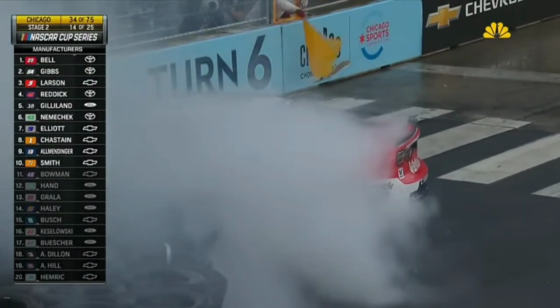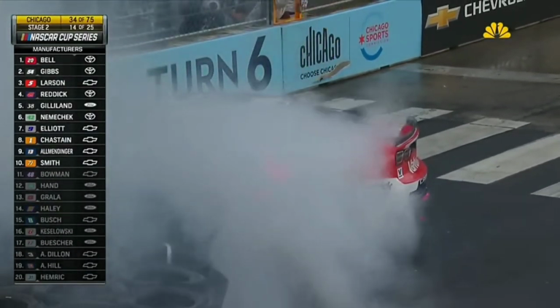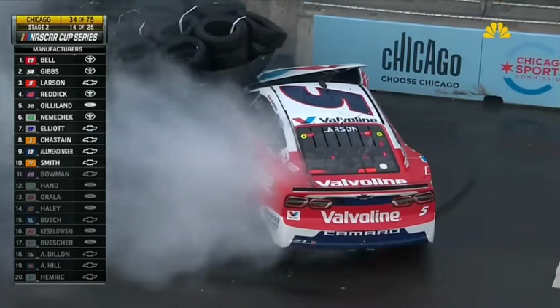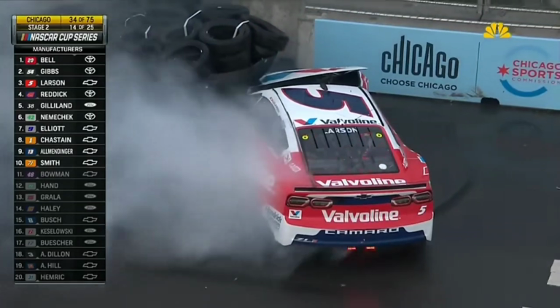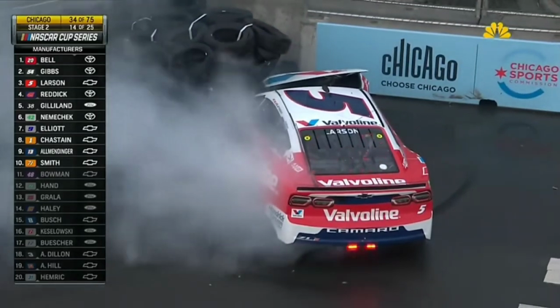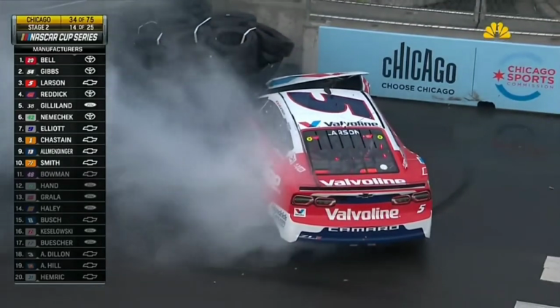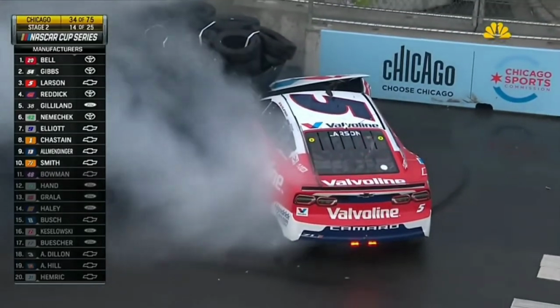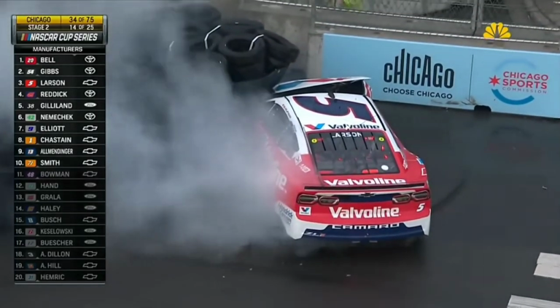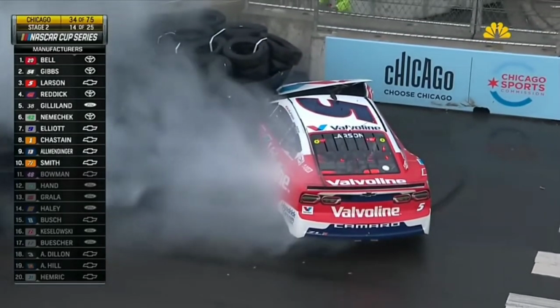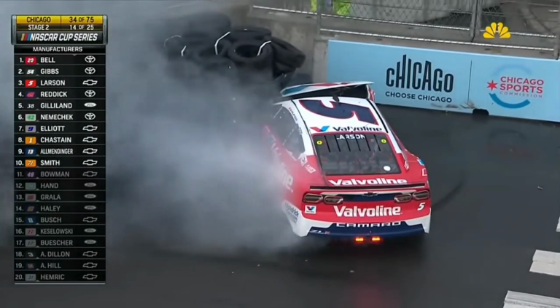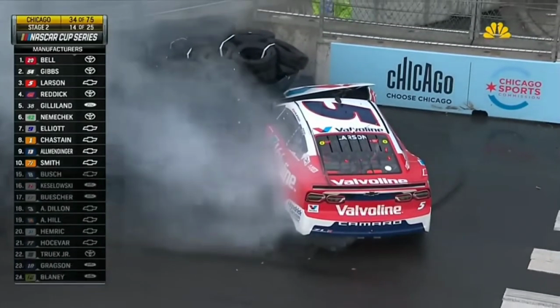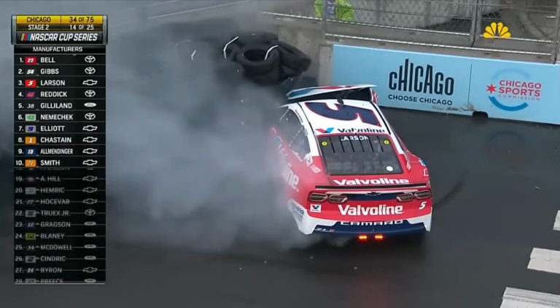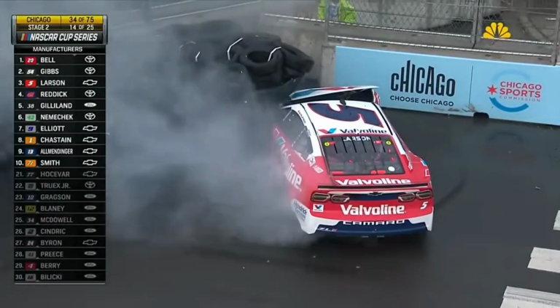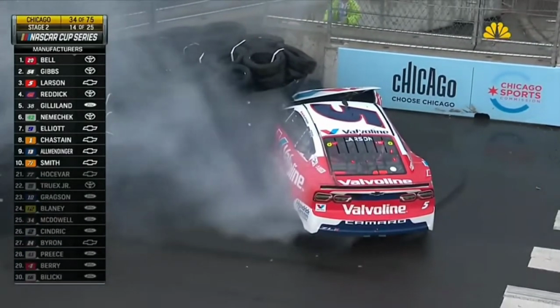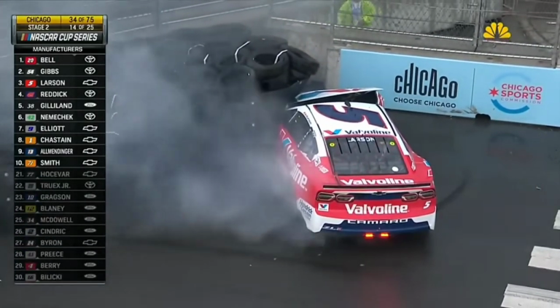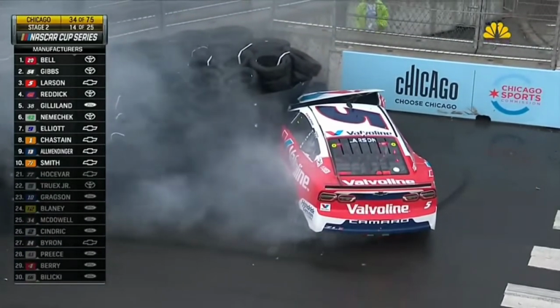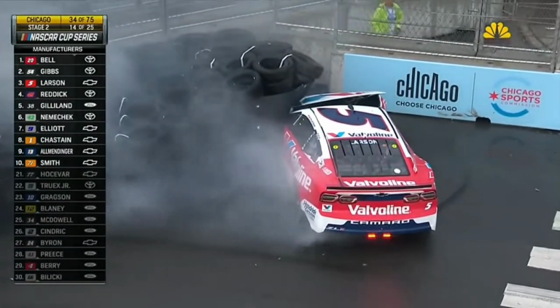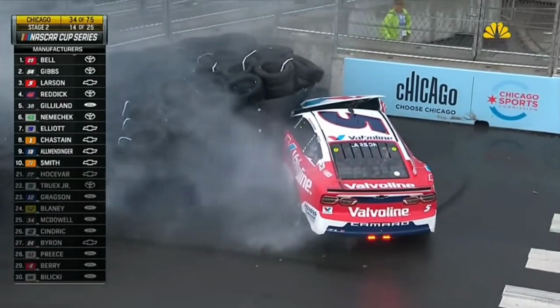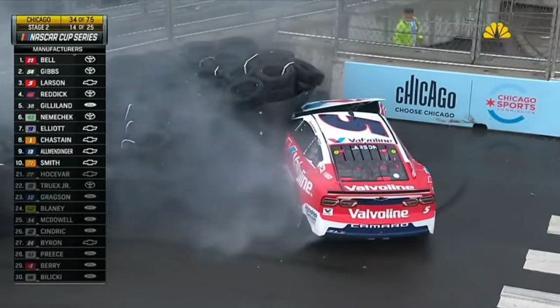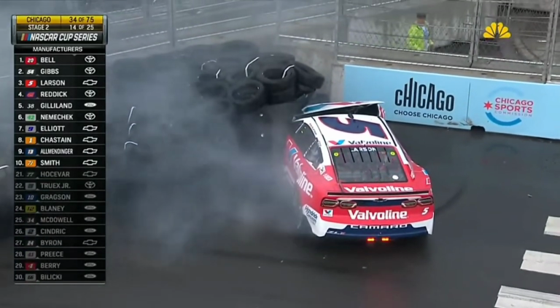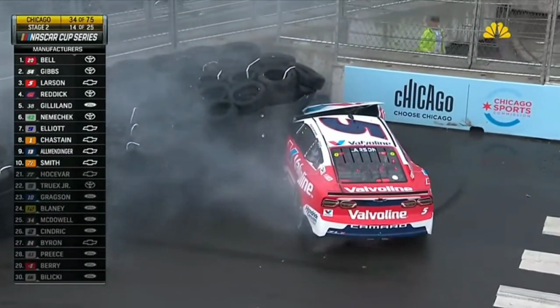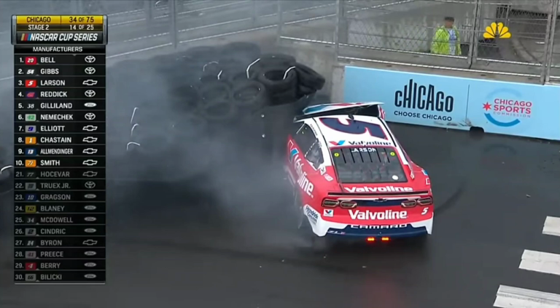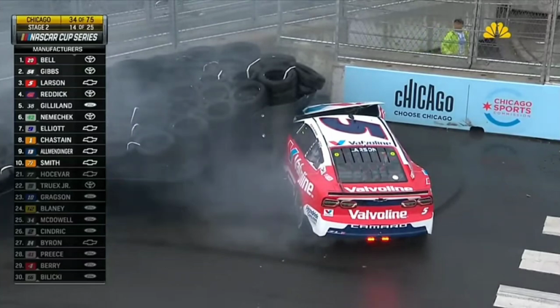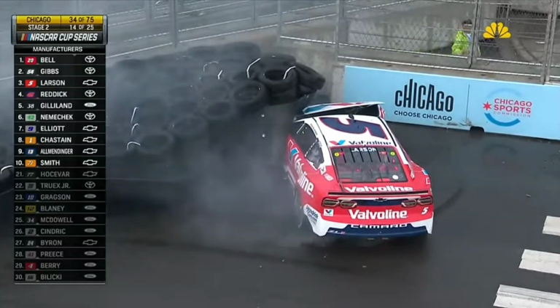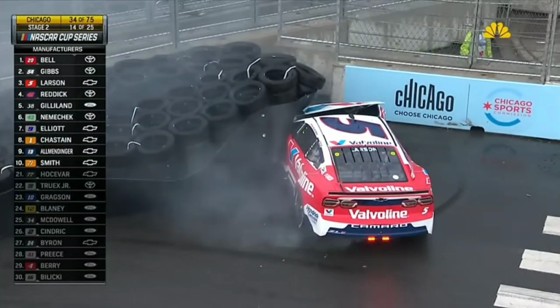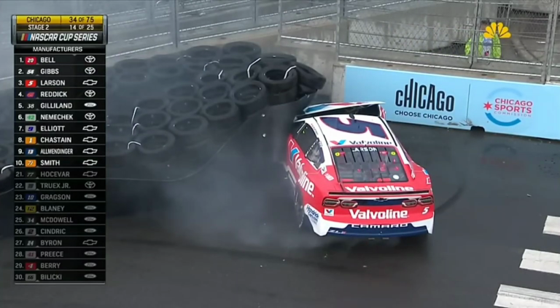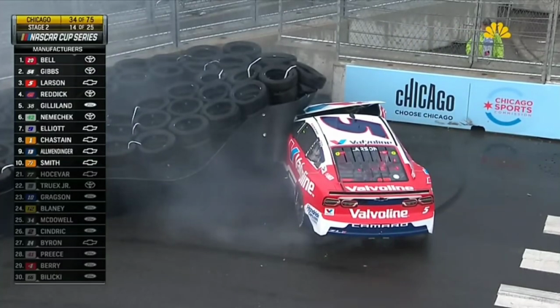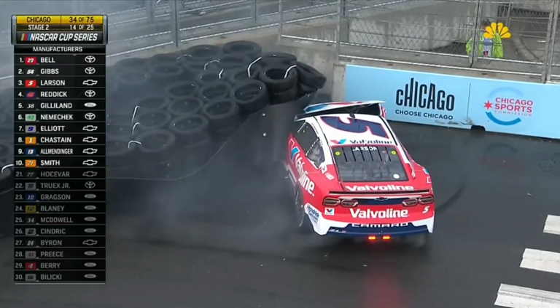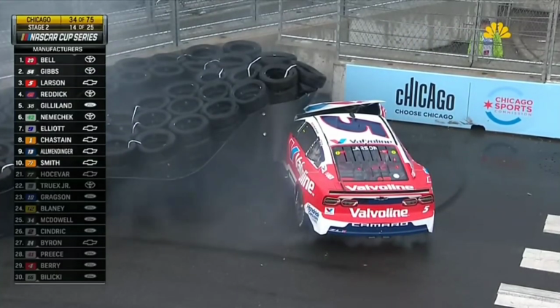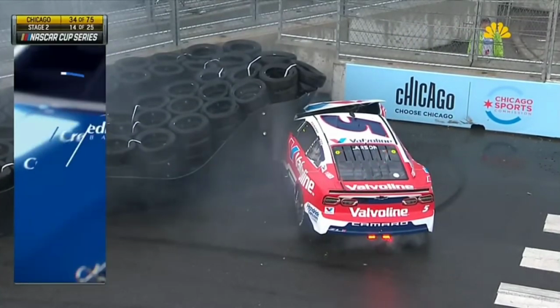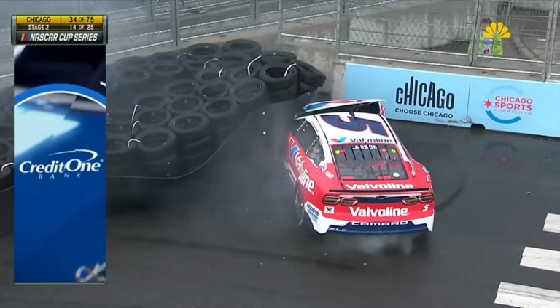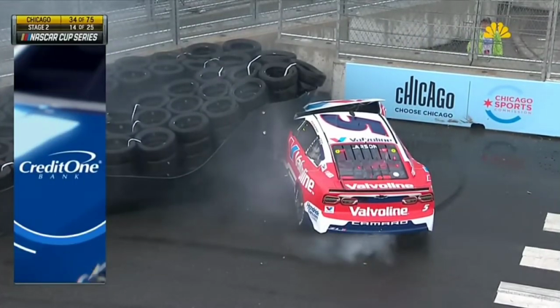That's one of the hardest hits we've seen in turn six. You hear him? He's stuck. I don't know if he made contact with the 54 or the 5, was trying to get by.